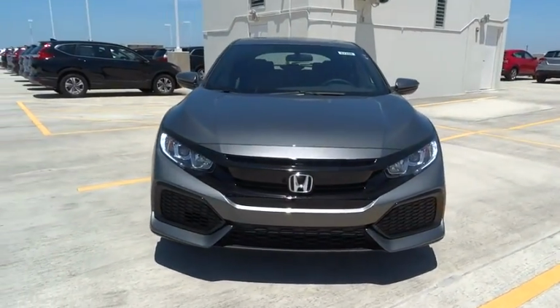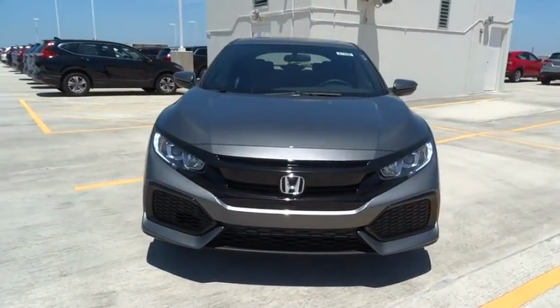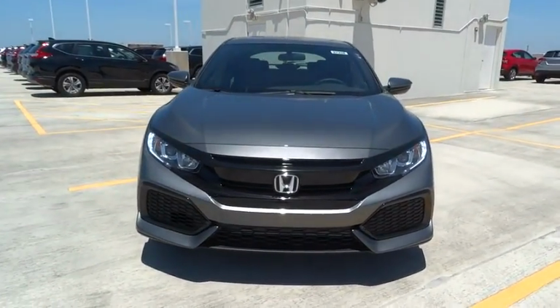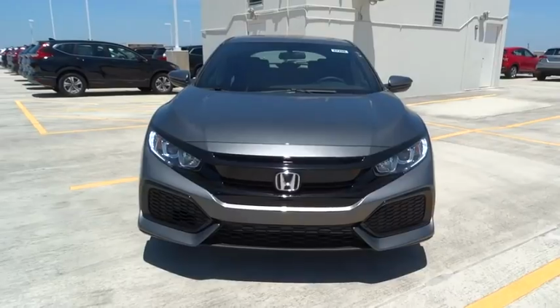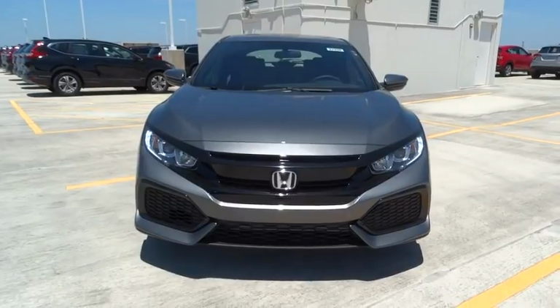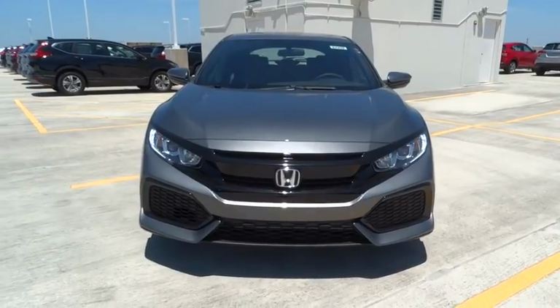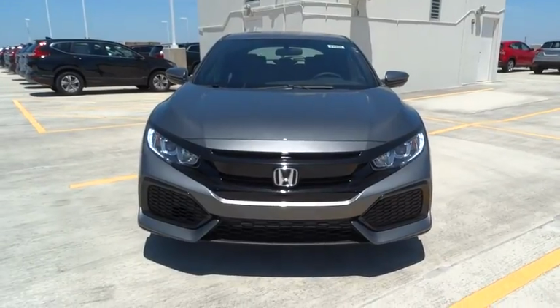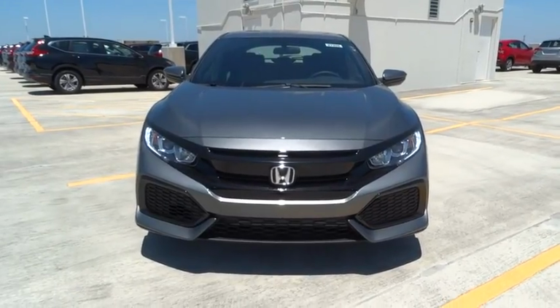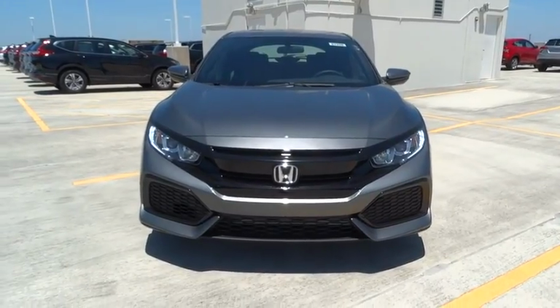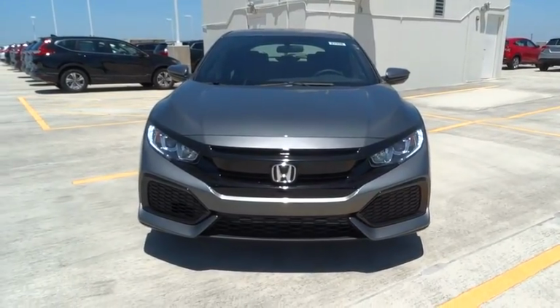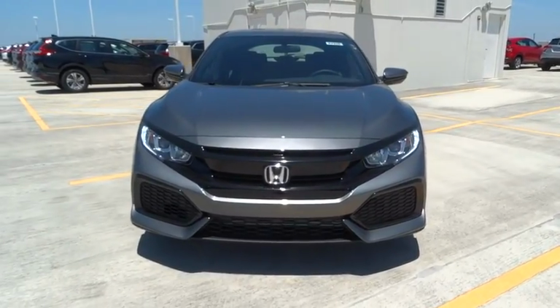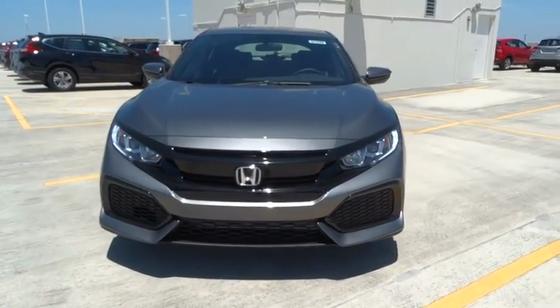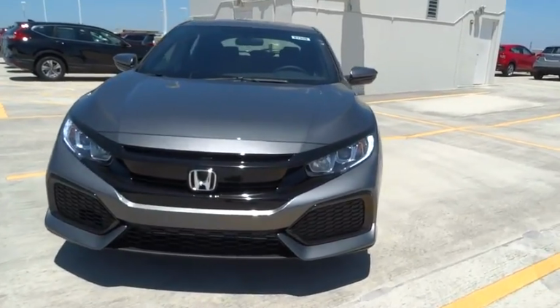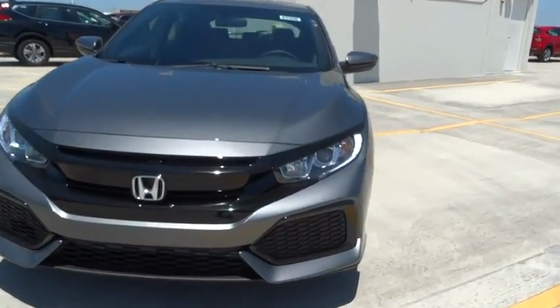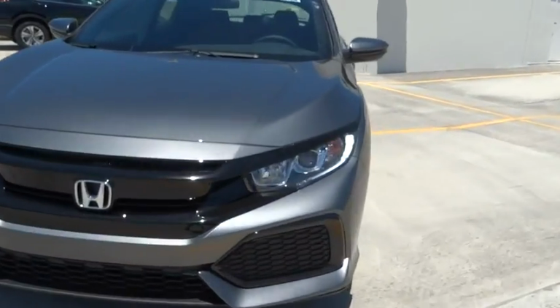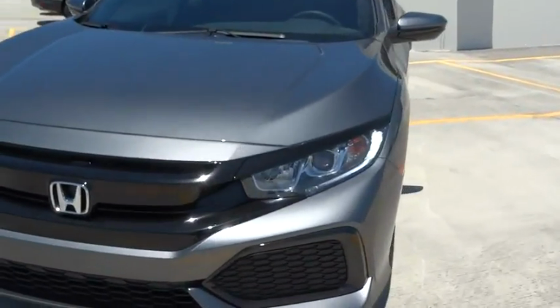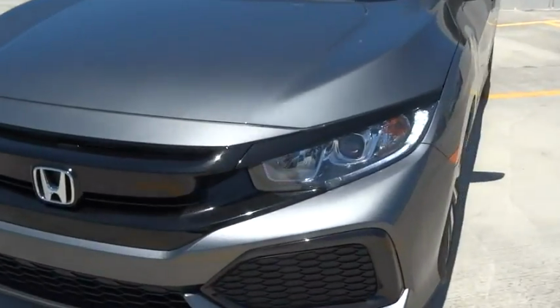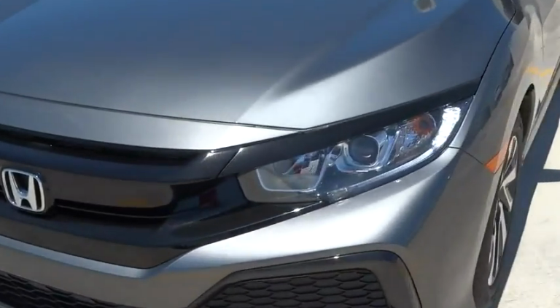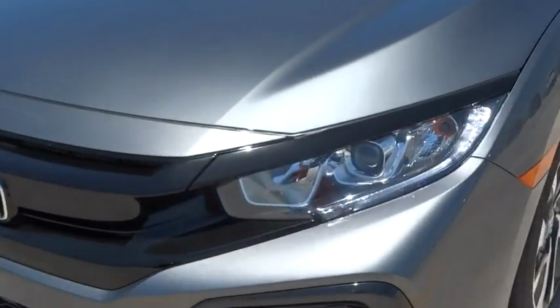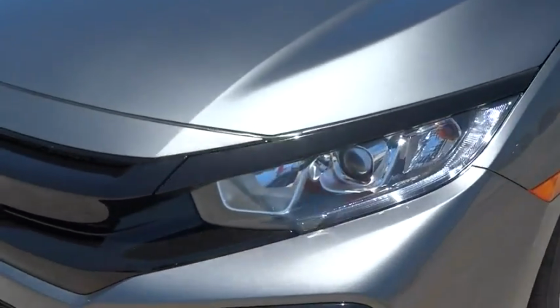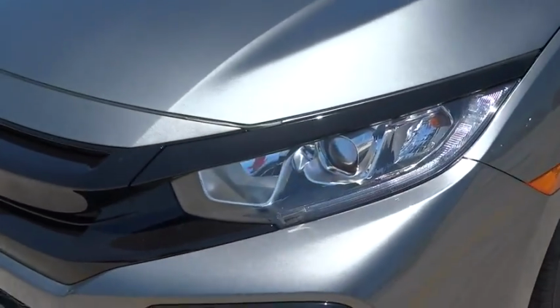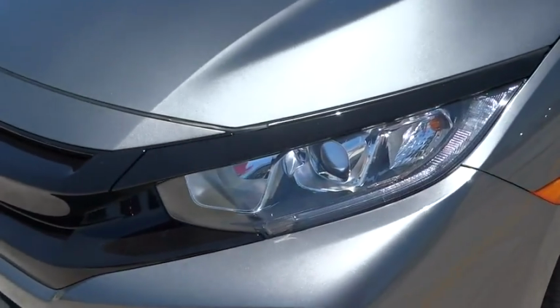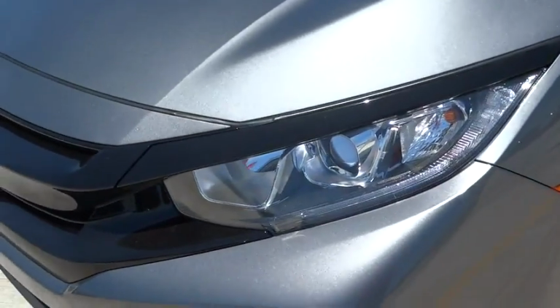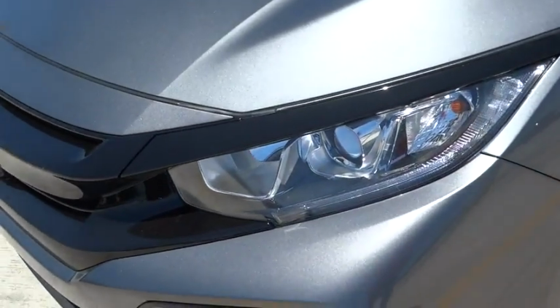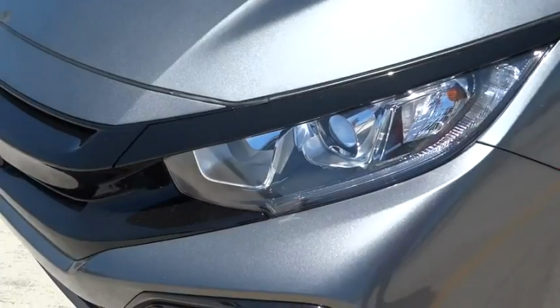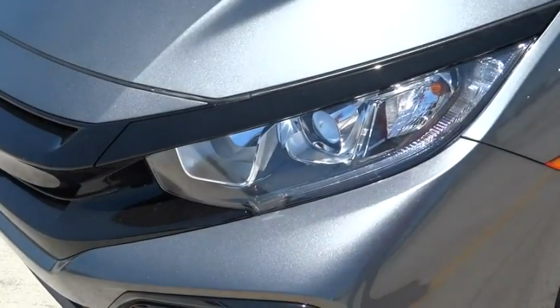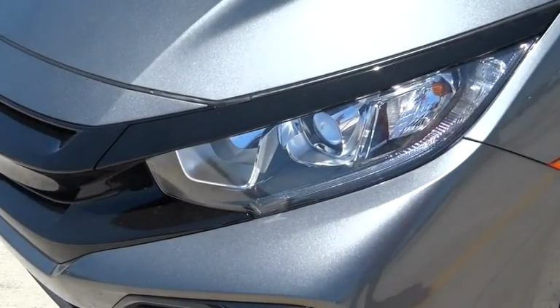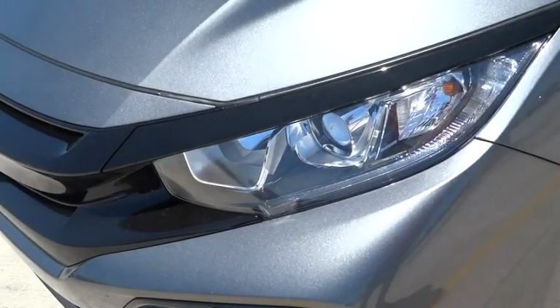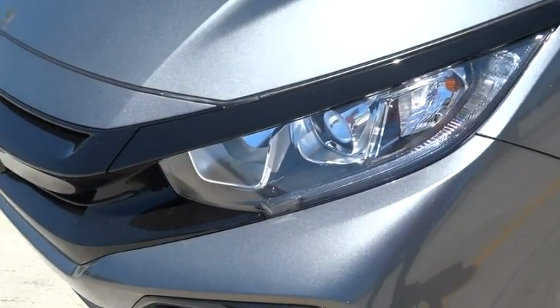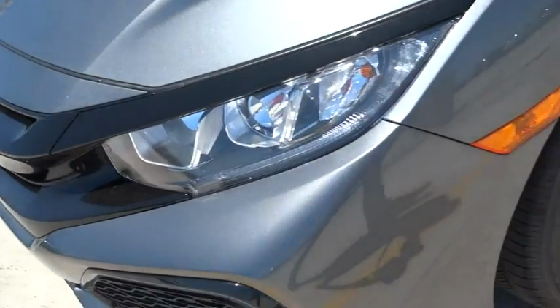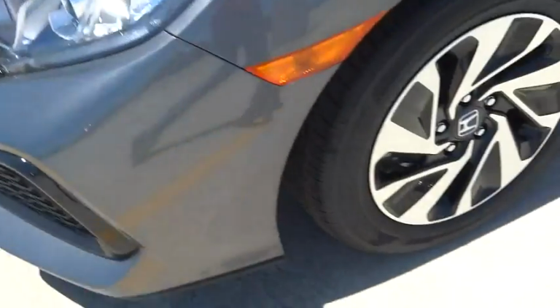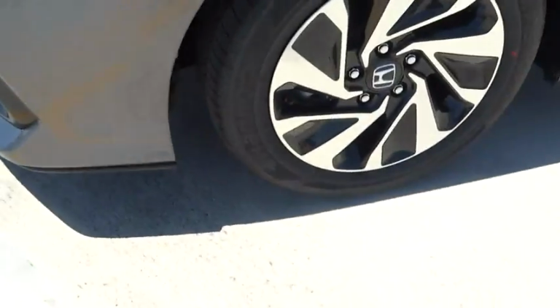Tachometer, daytime running lights, rear wiper, power mirrors, head-up display, privacy glass, tire pressure monitoring system.